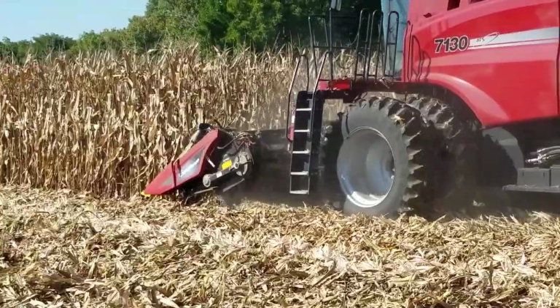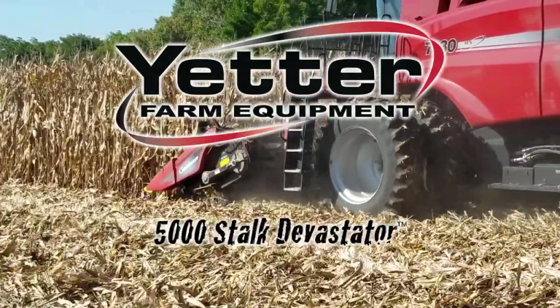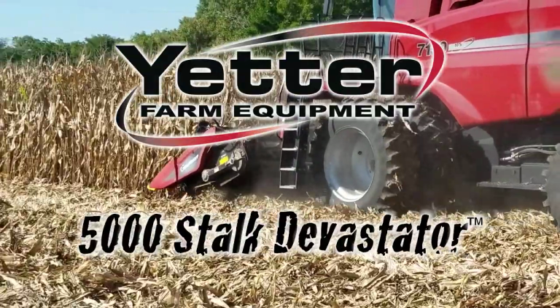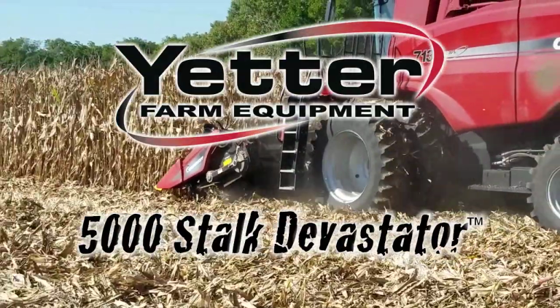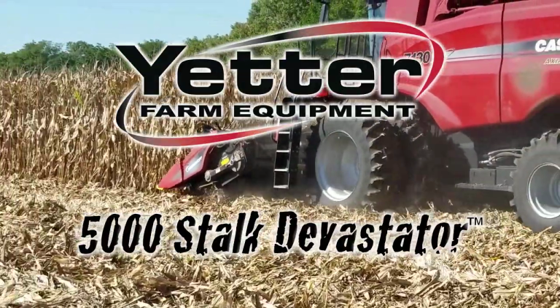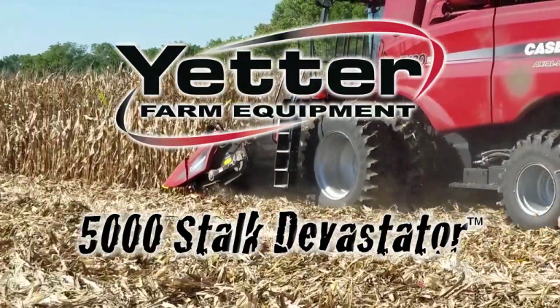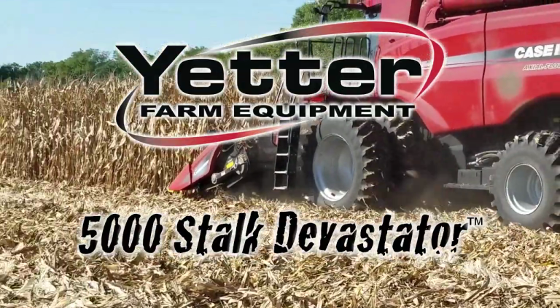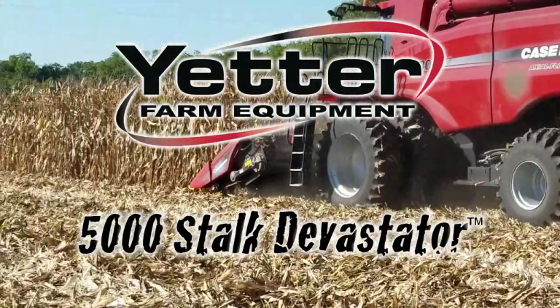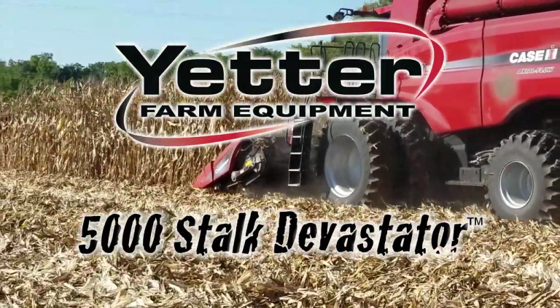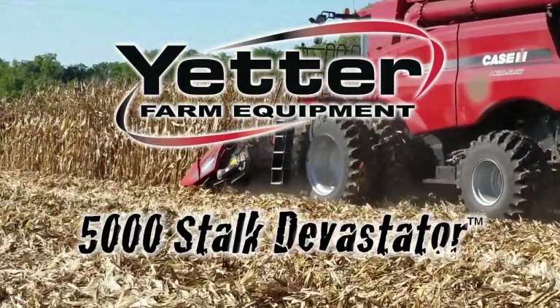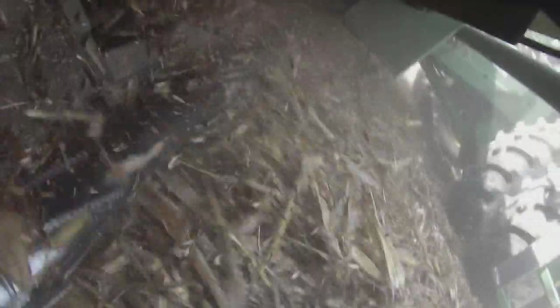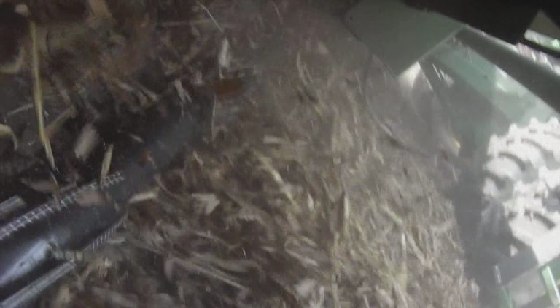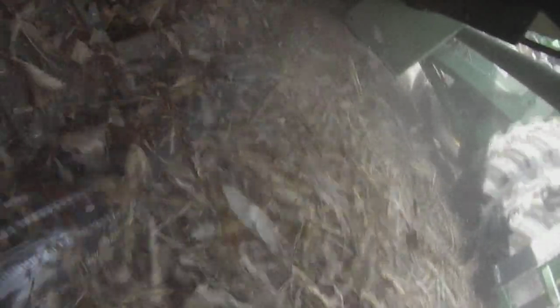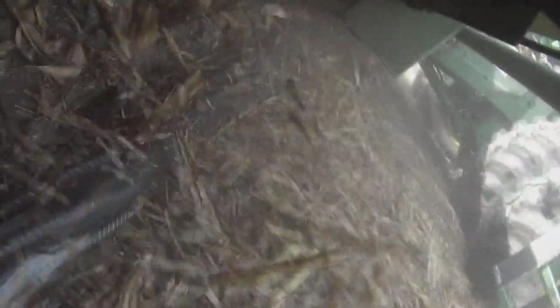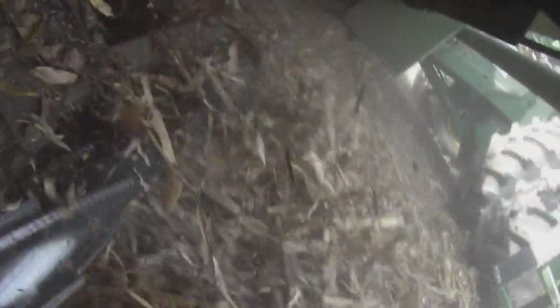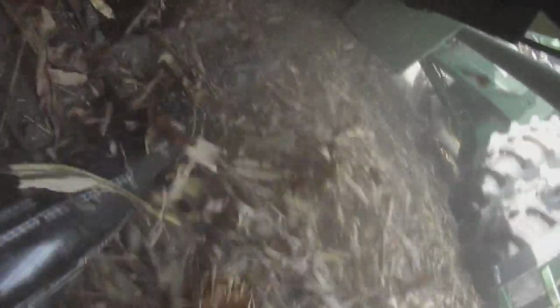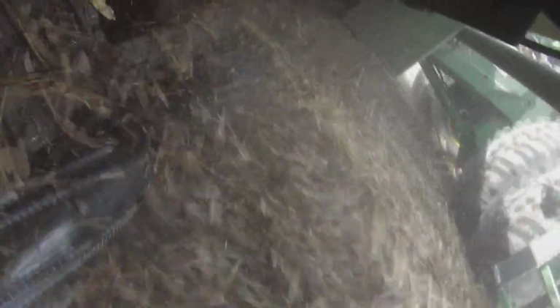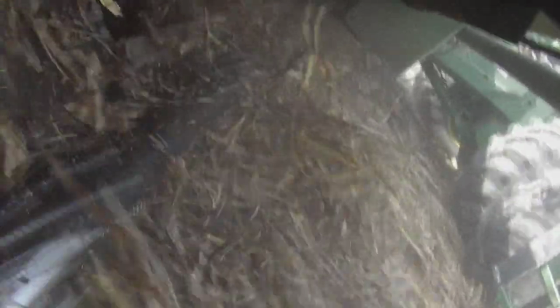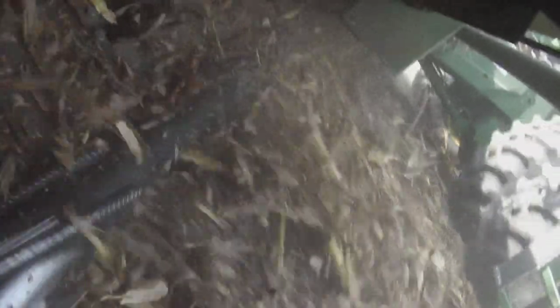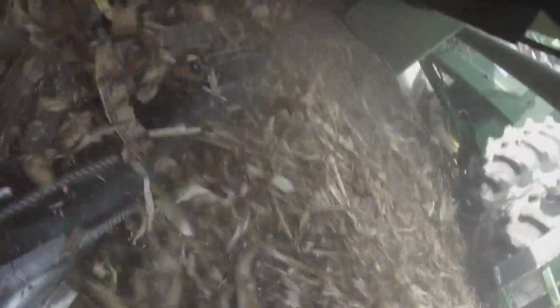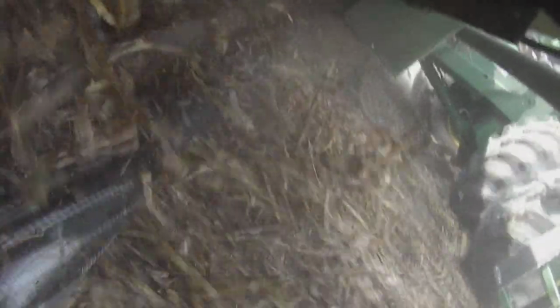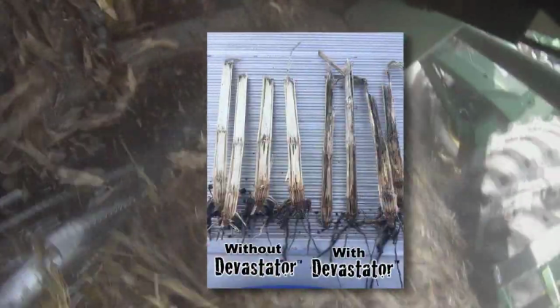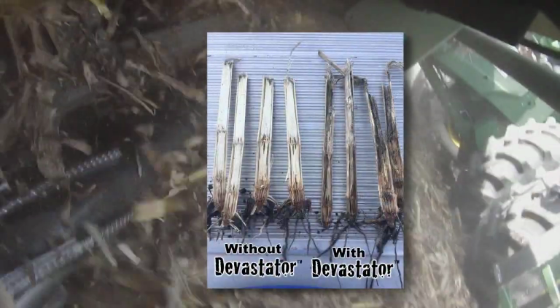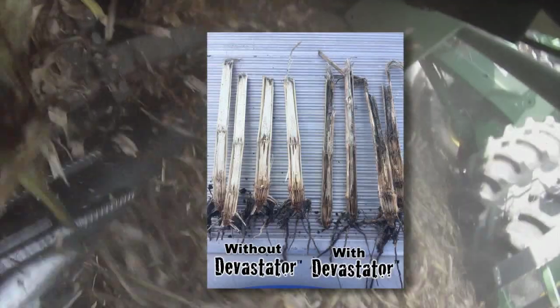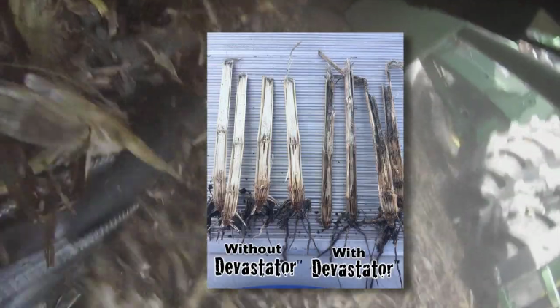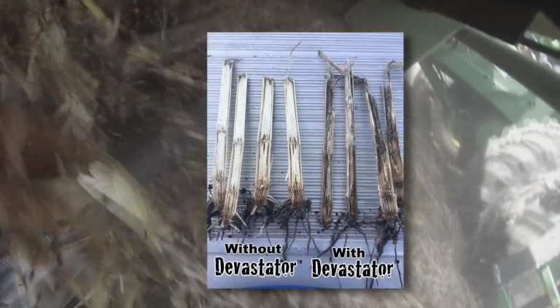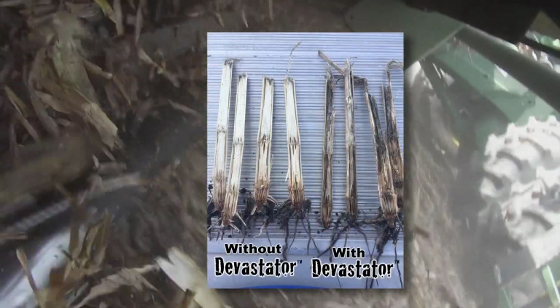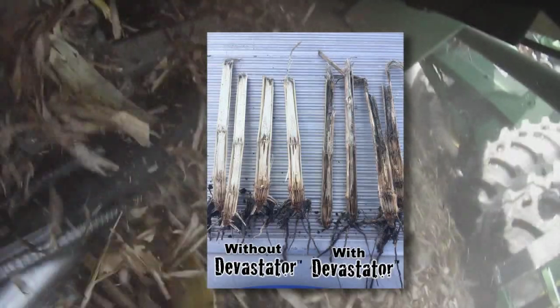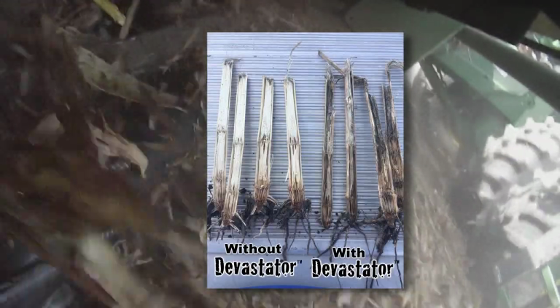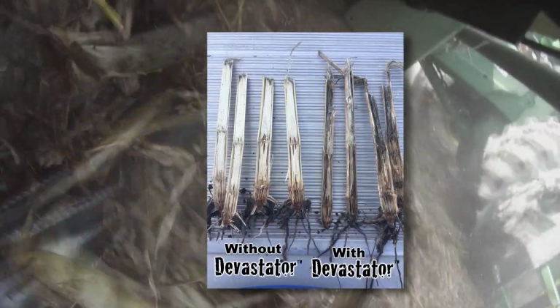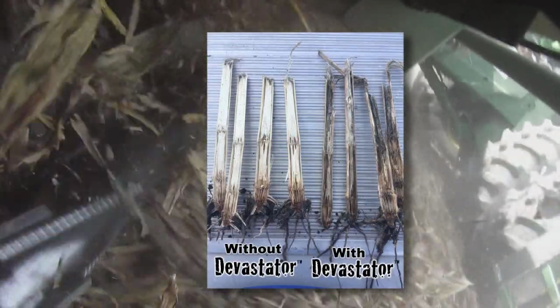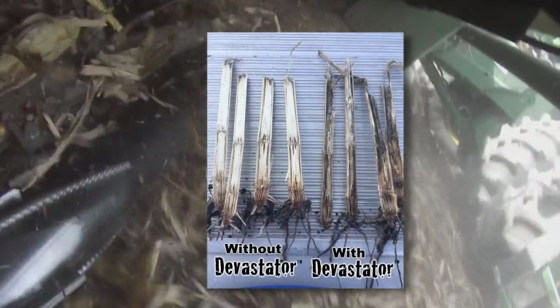With farmers in mind, Yetter Farm Equipment offers the 5,000 Stalk Devastator — the economical harvest tool that protects combine and tractor tires while simultaneously speeding up the decomposition process for improved planting conditions in the spring.